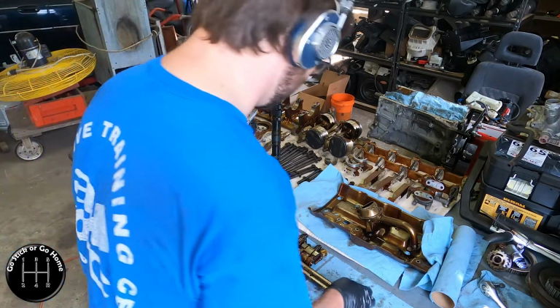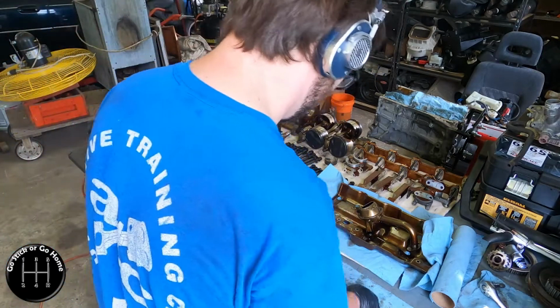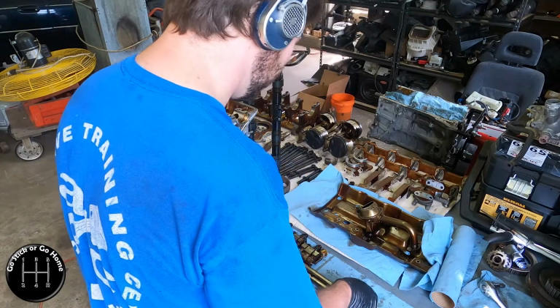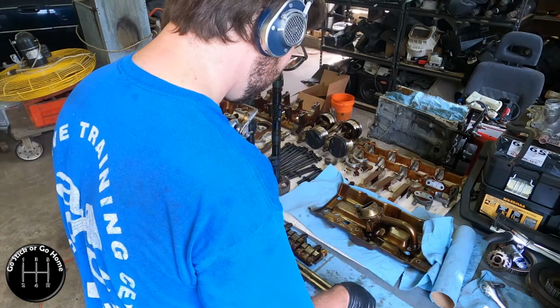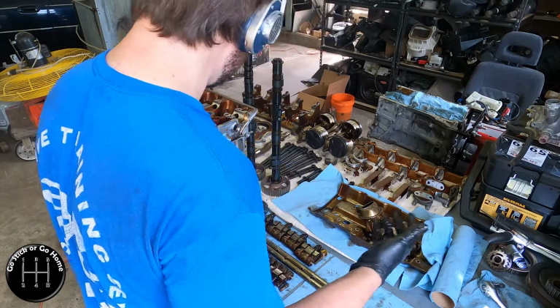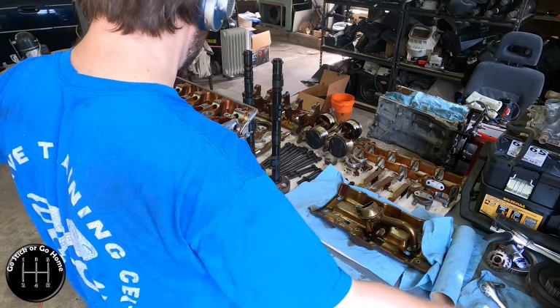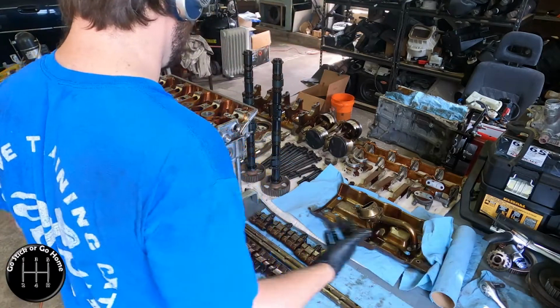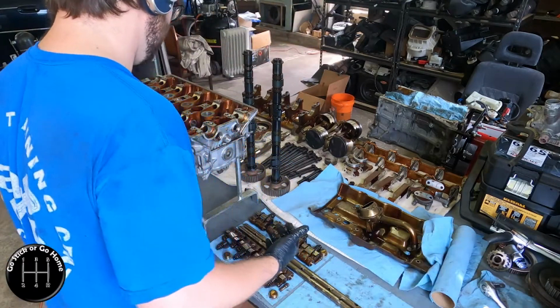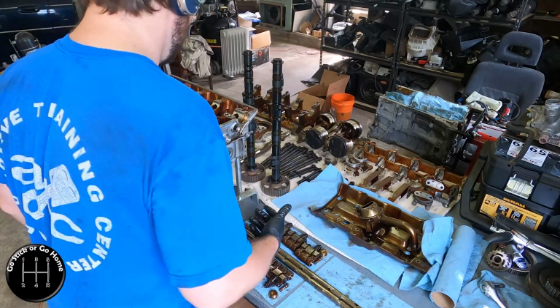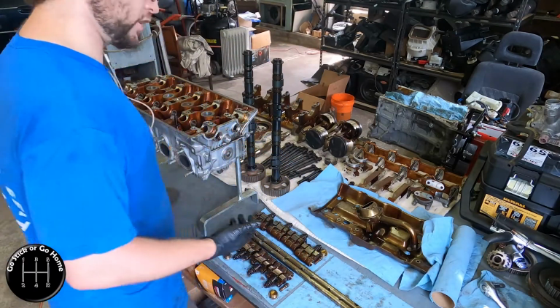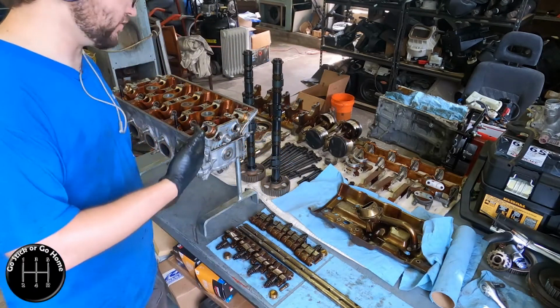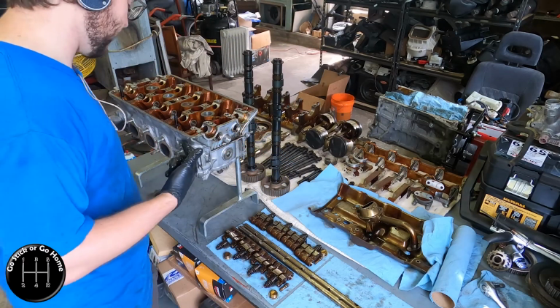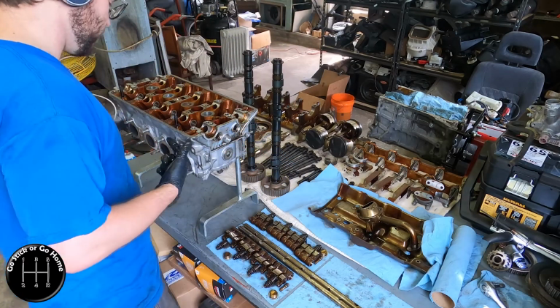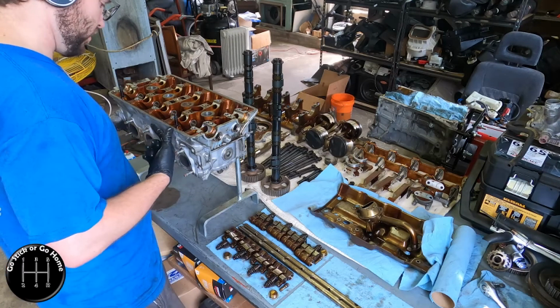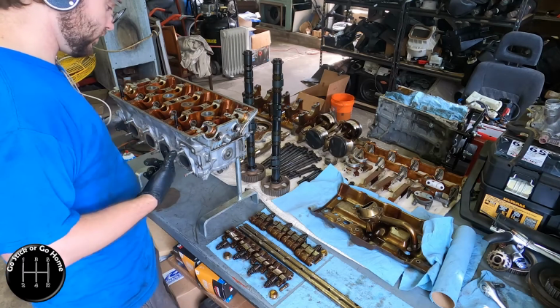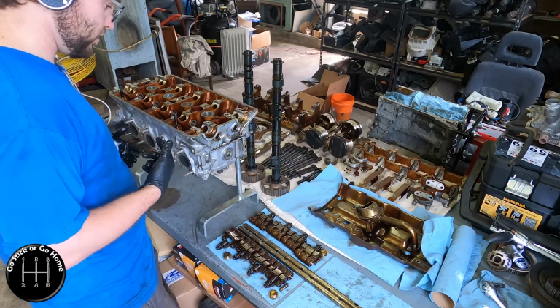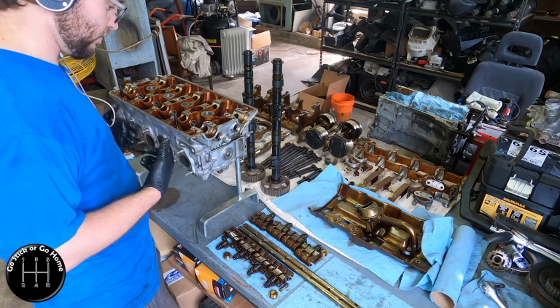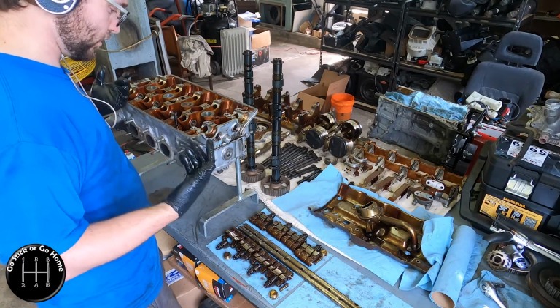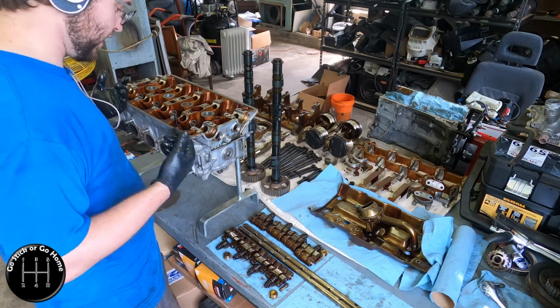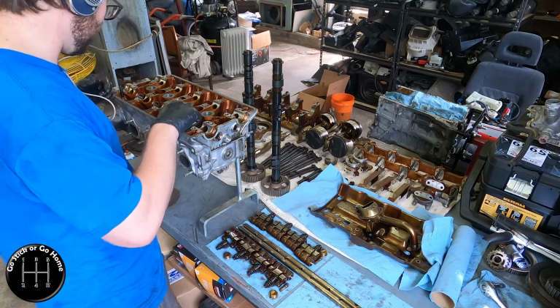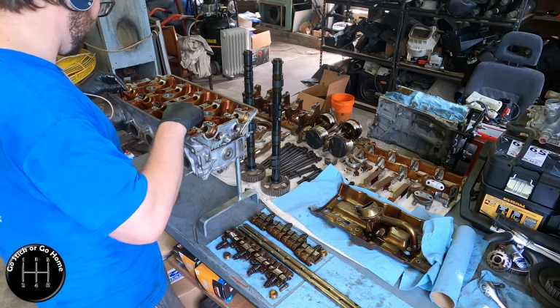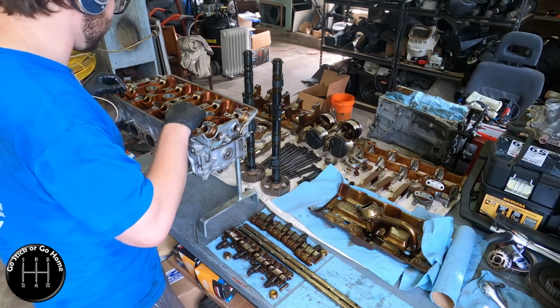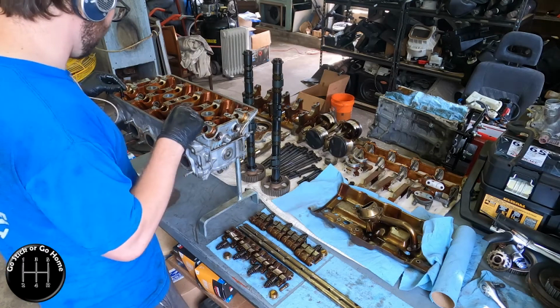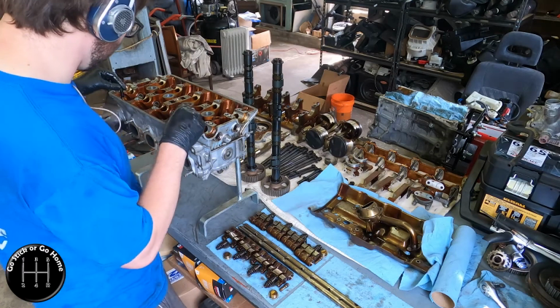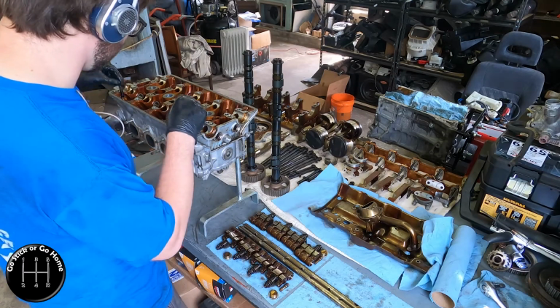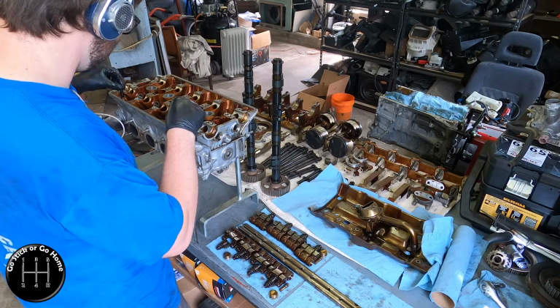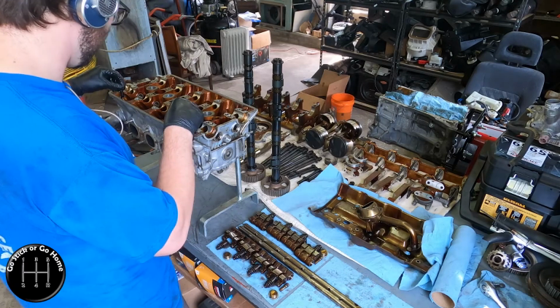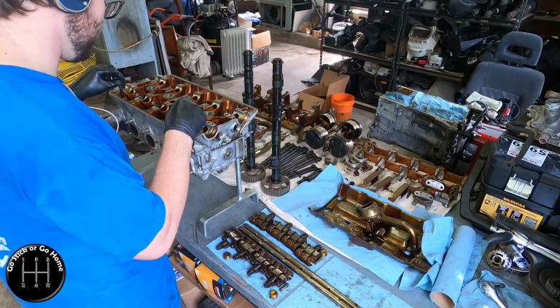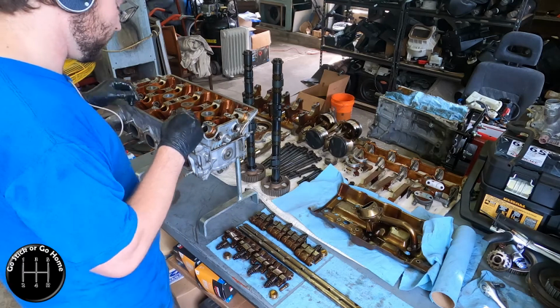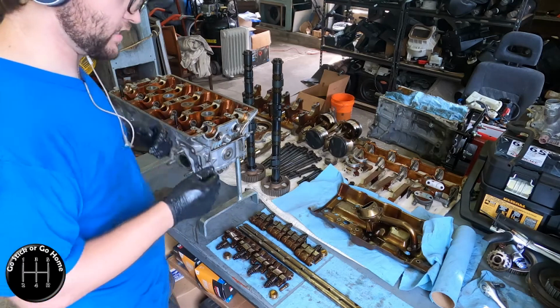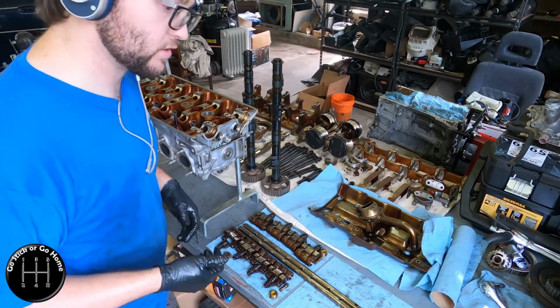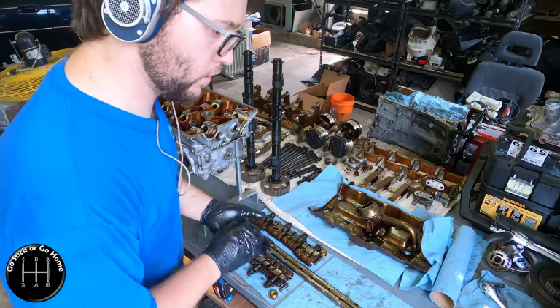Here we have it. The only thing actually left in this head are the valves, the valve springs, and retainers. I should probably take these studs out too, so hold on.